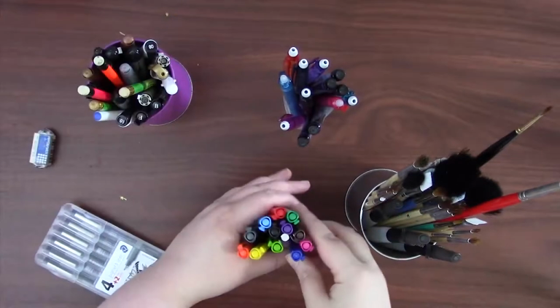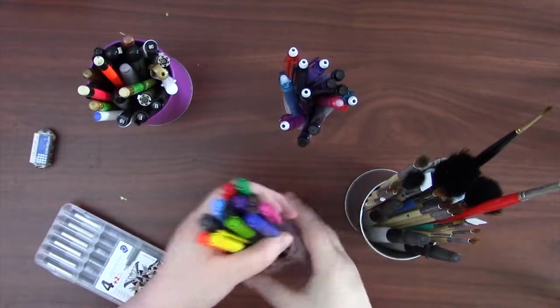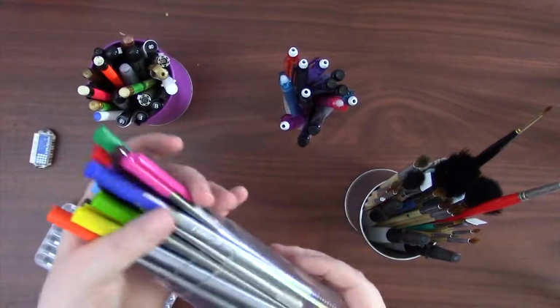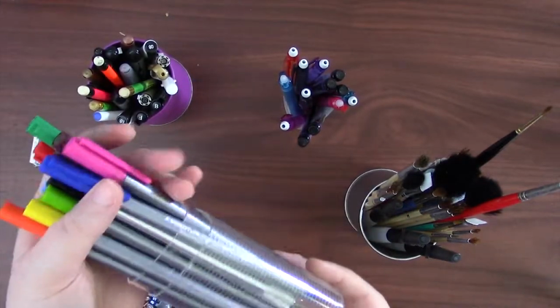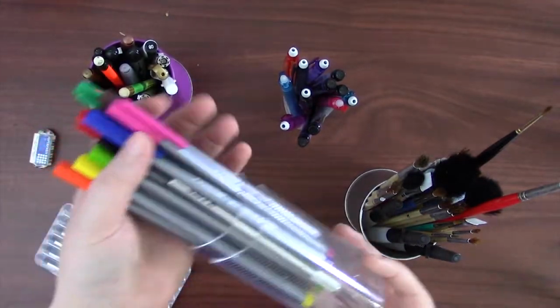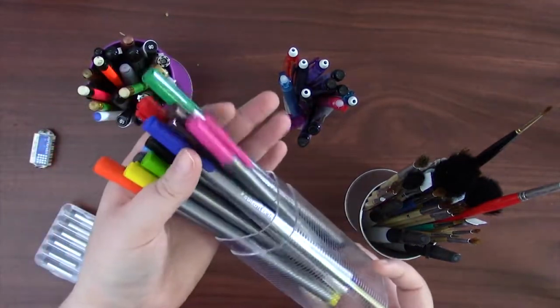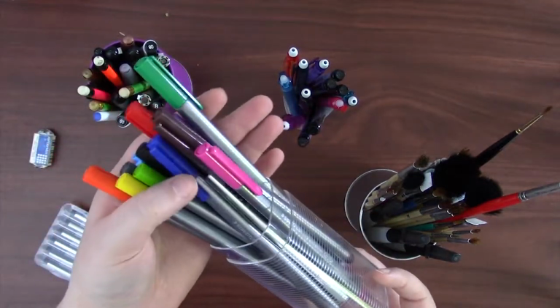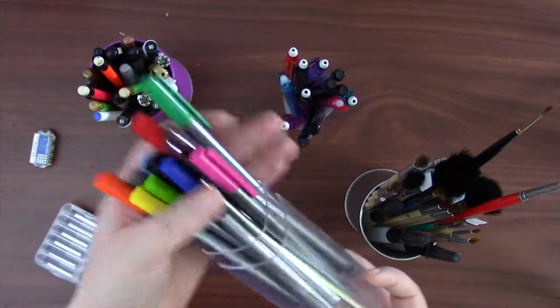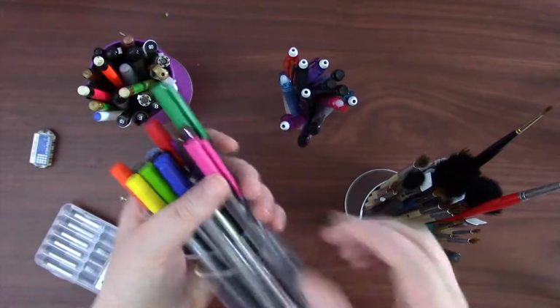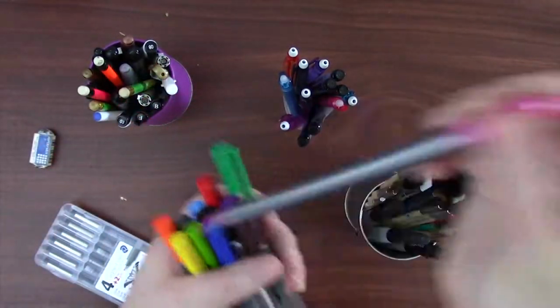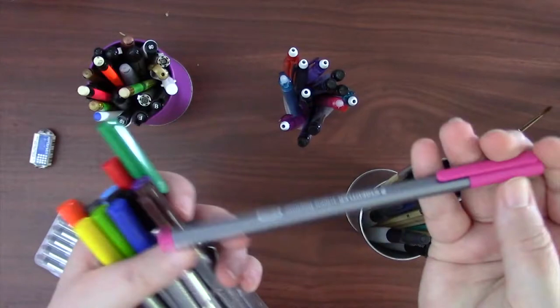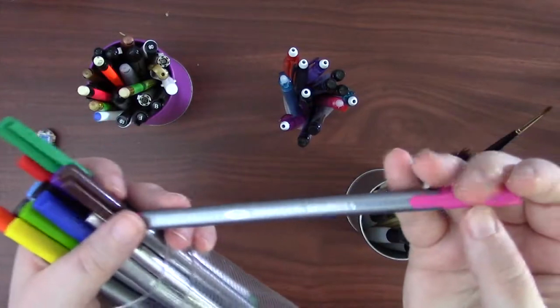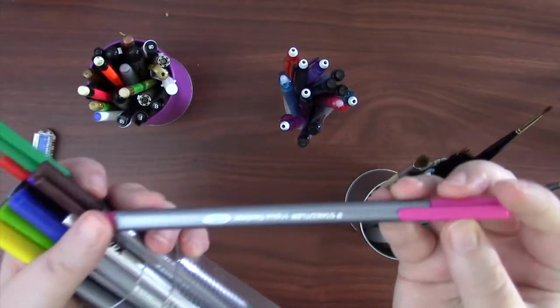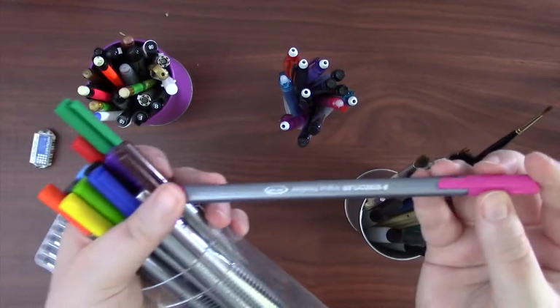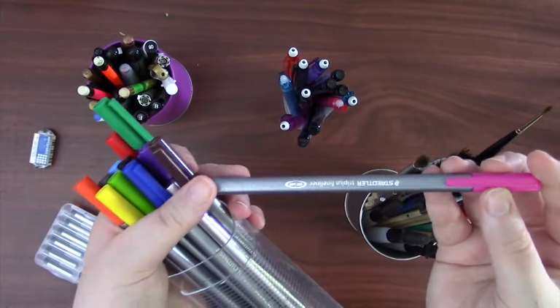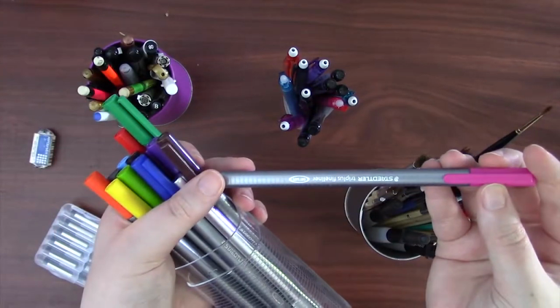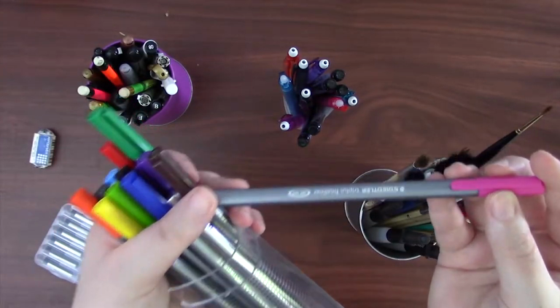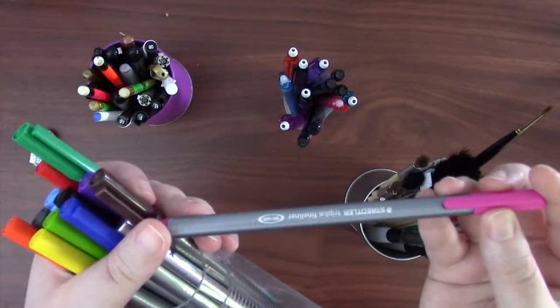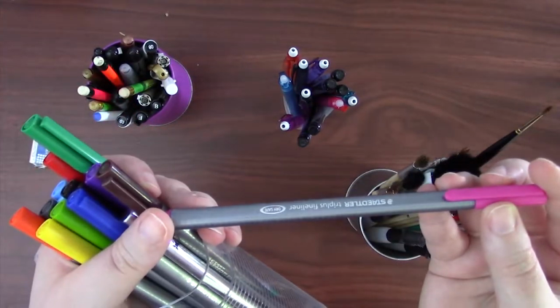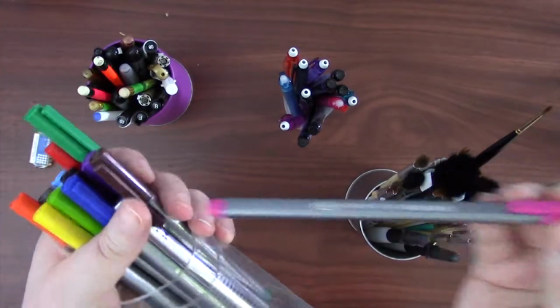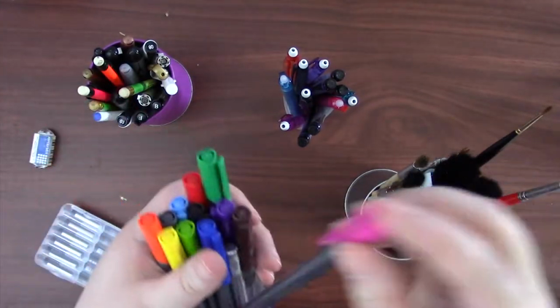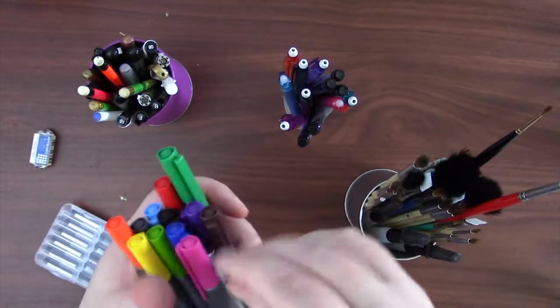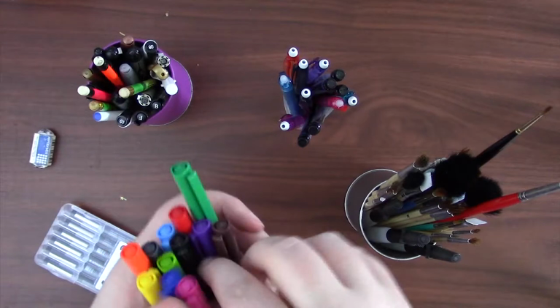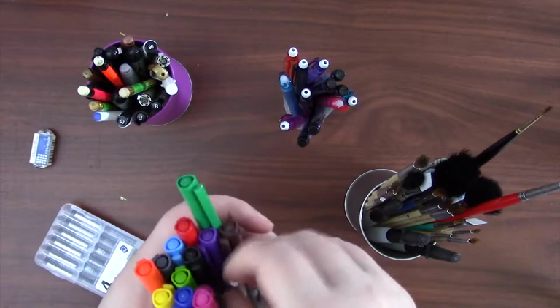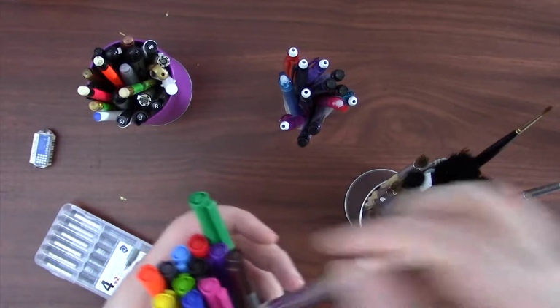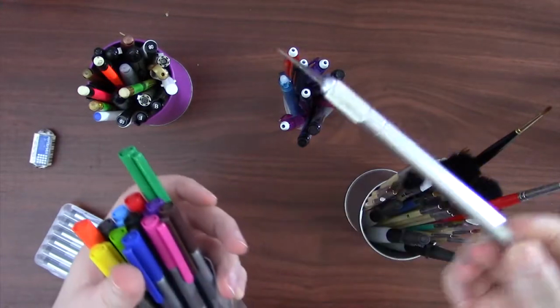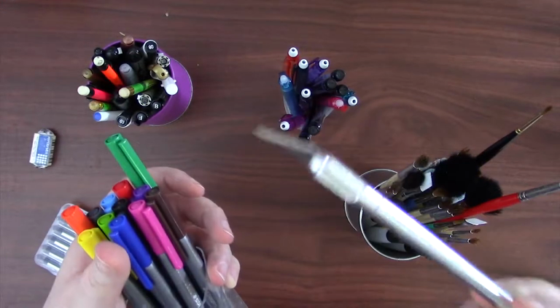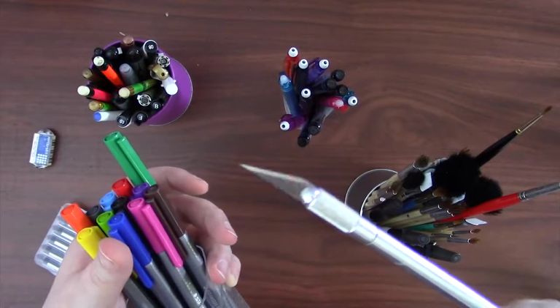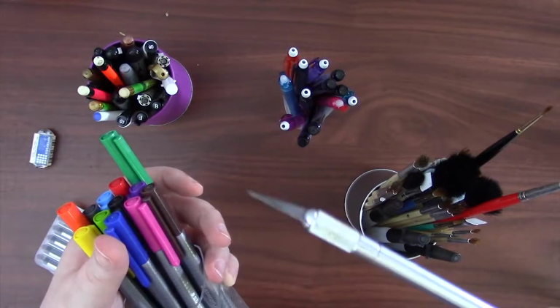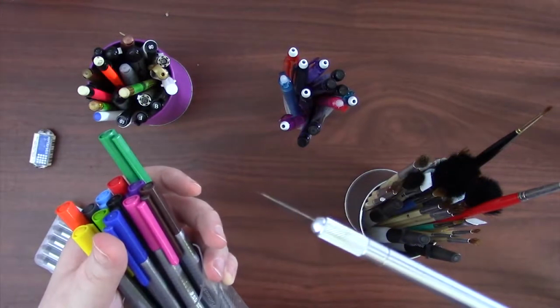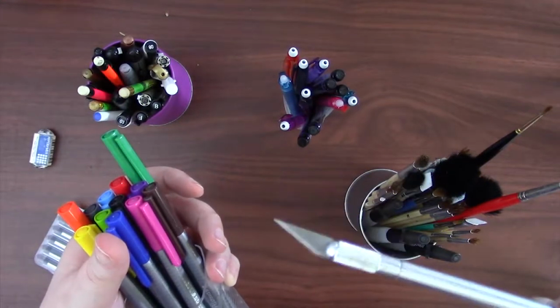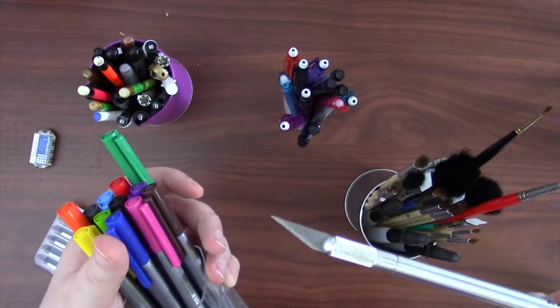These are my collection of Staedtler Triplus fineliners, and I mostly use them for bullet journaling because they bleed more than I'd like for inking. They also chill out with my X-Acto knife, which I use for trimming paper.